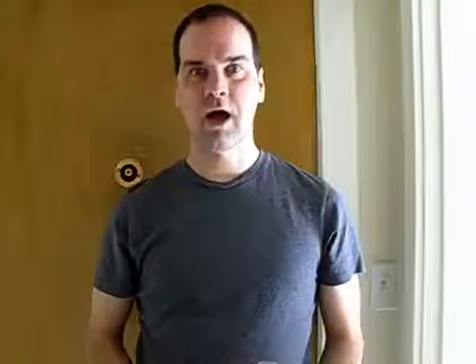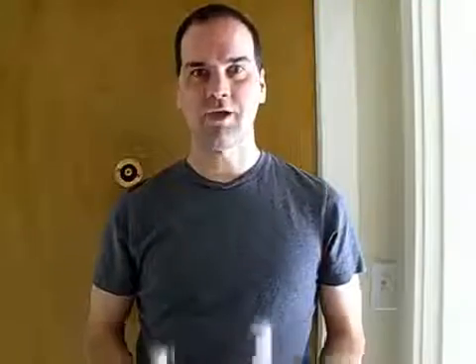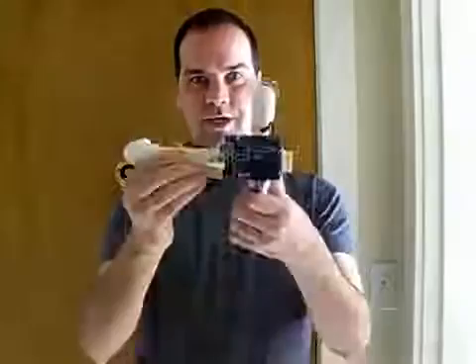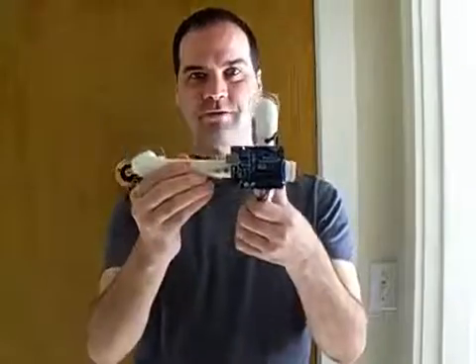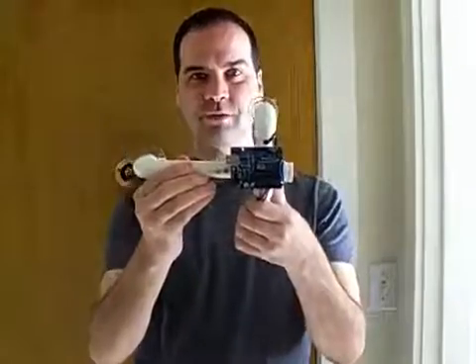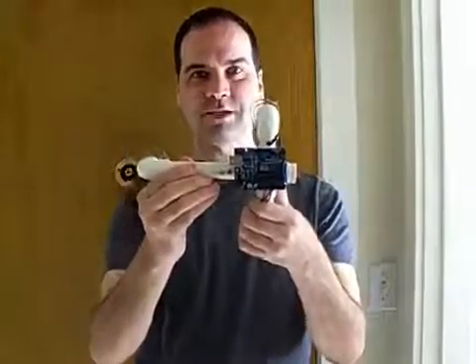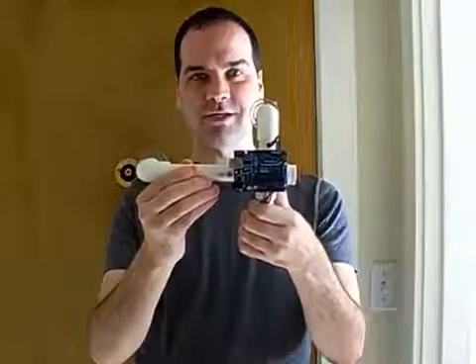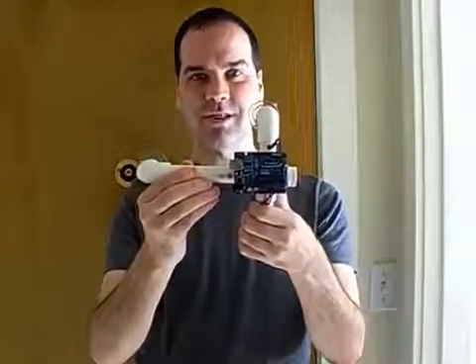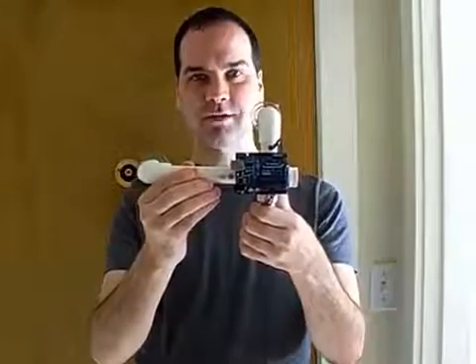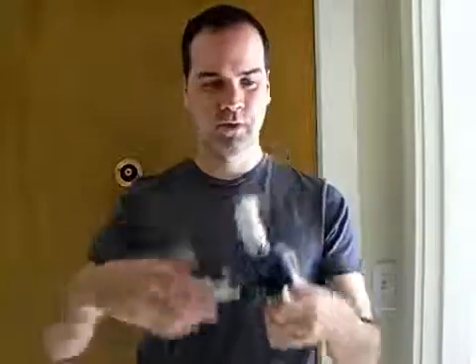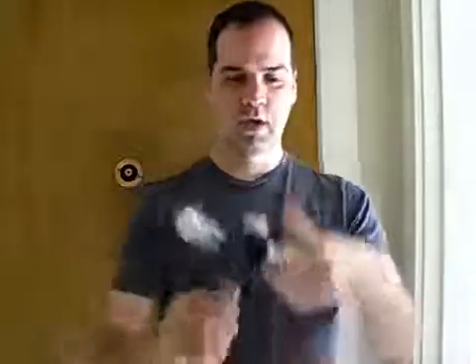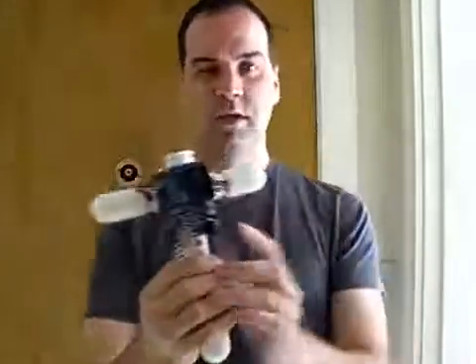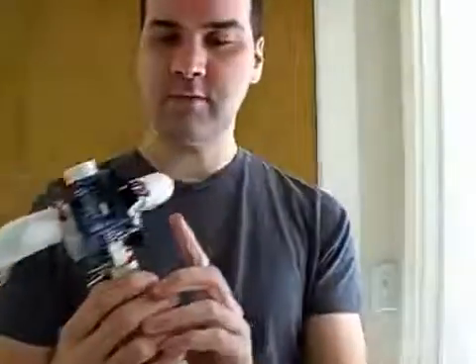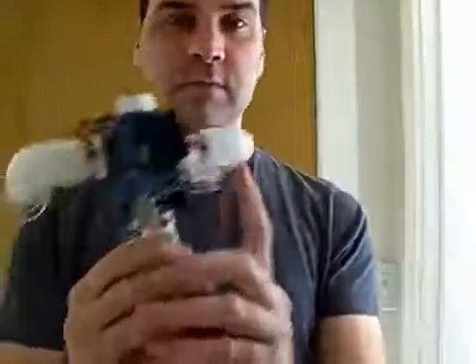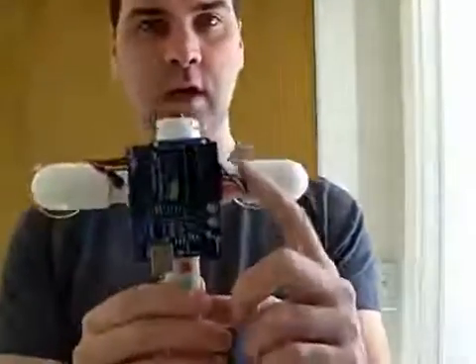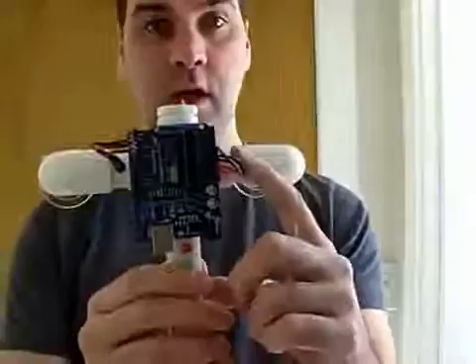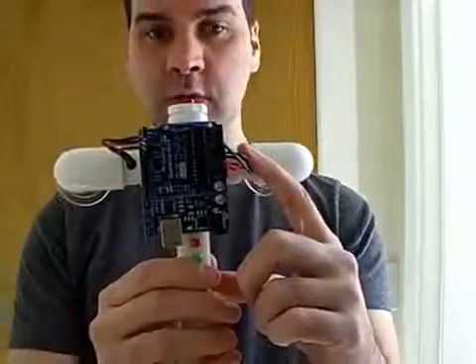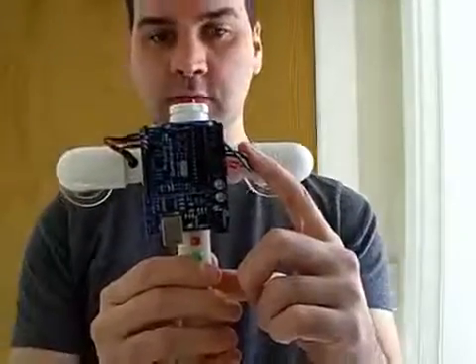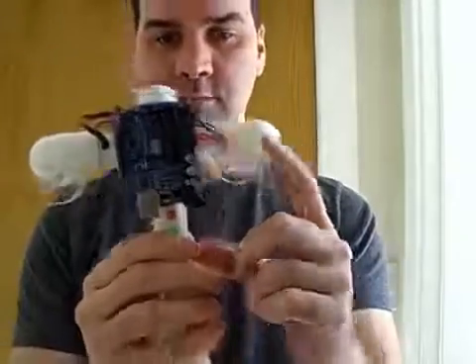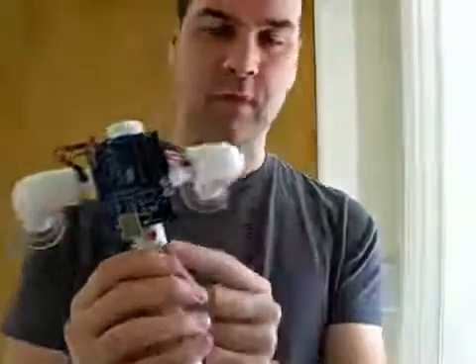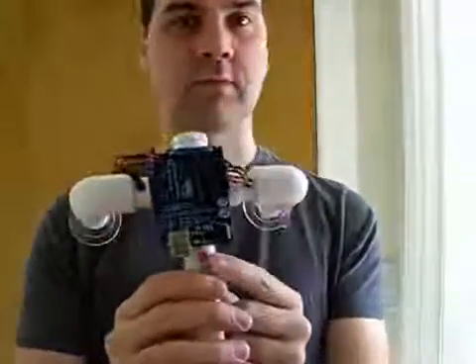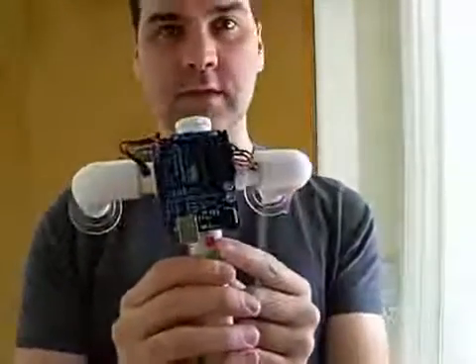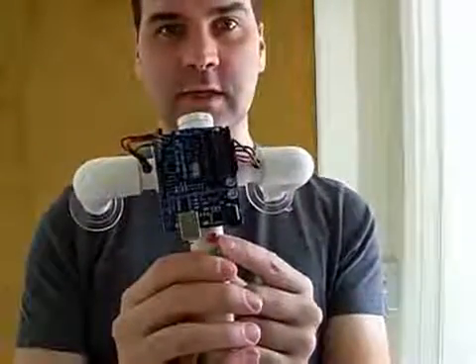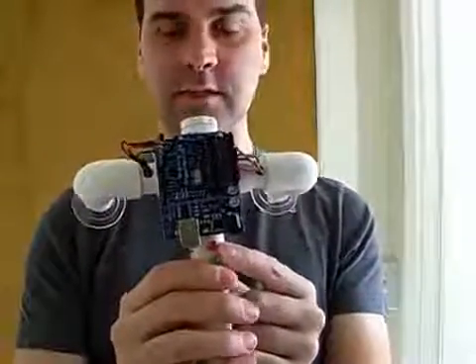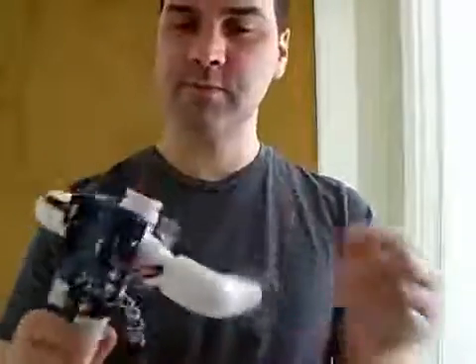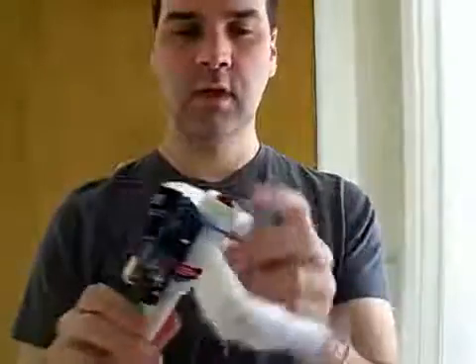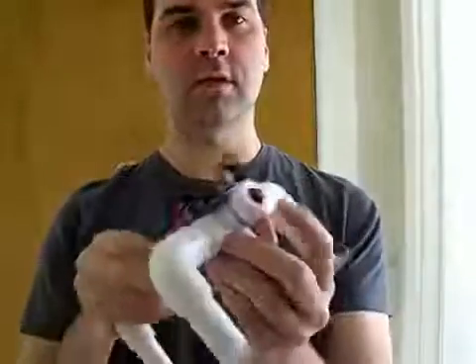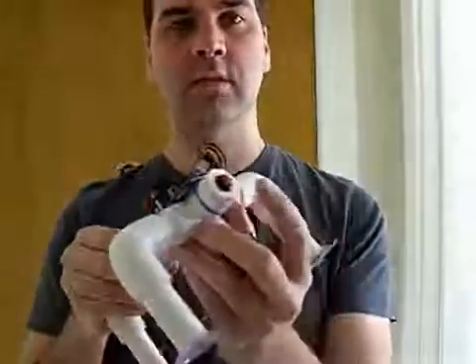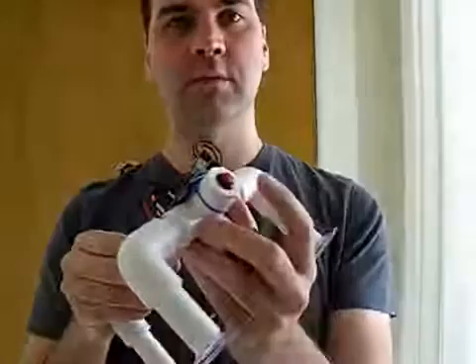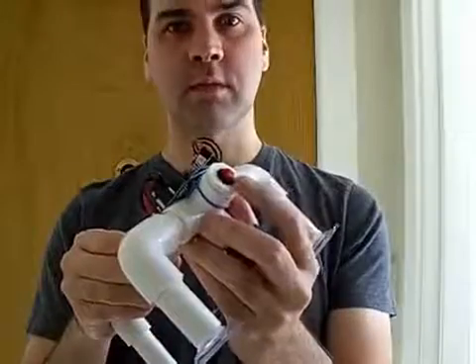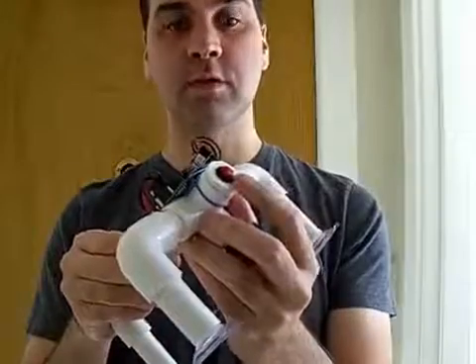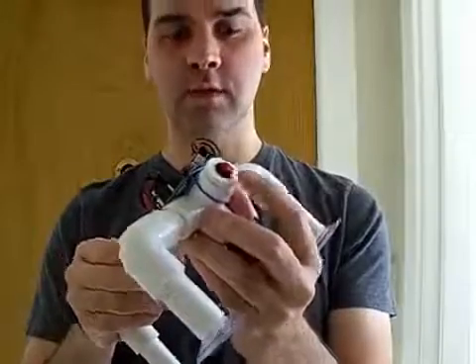Today we have the secret knock-detecting lock. It's made from an Arduino microcontroller, there are a couple of LED status lights. On the end we have a button to program in new locks.